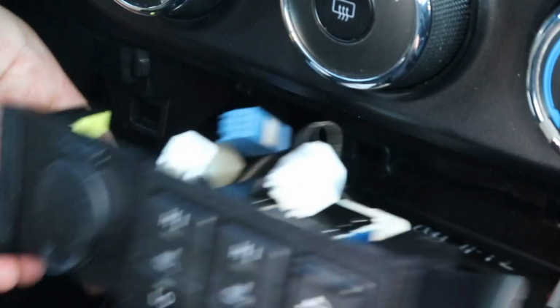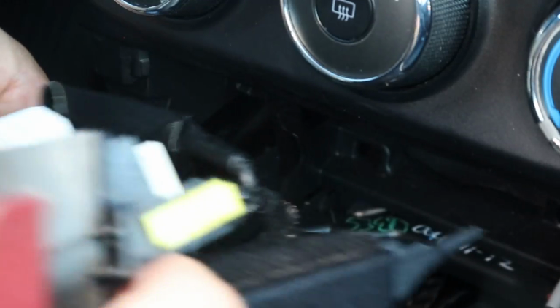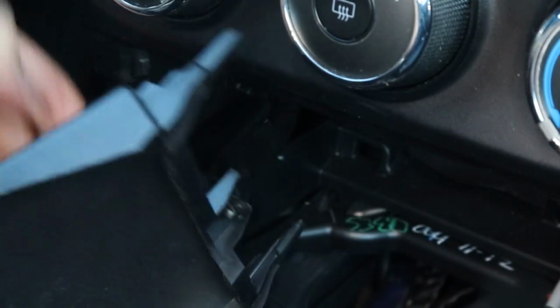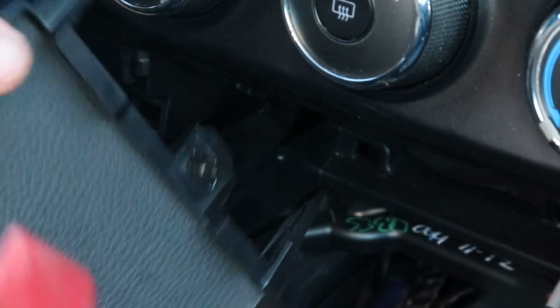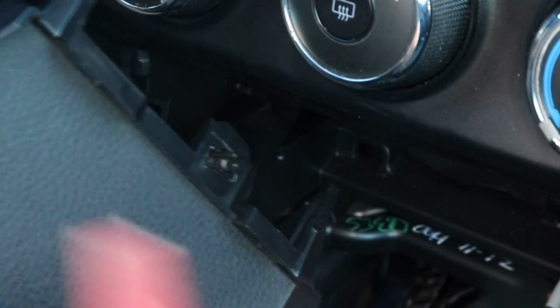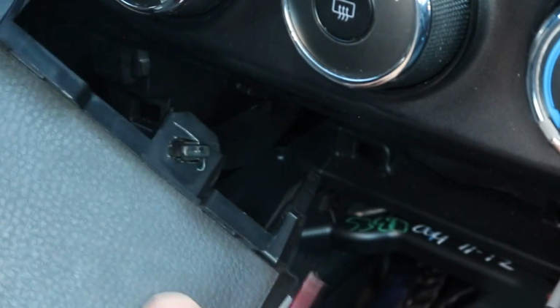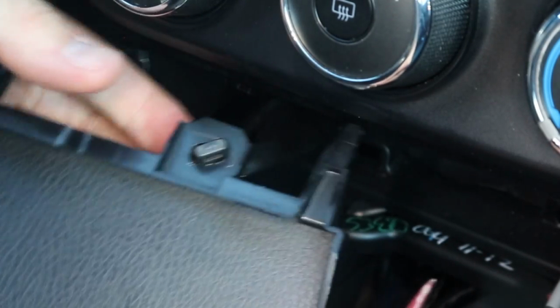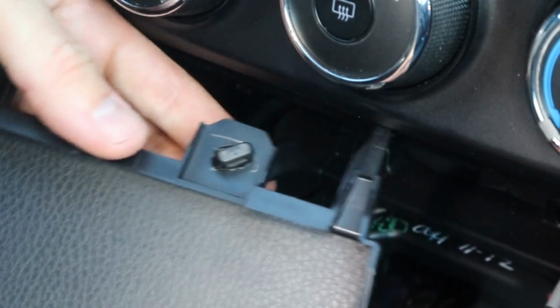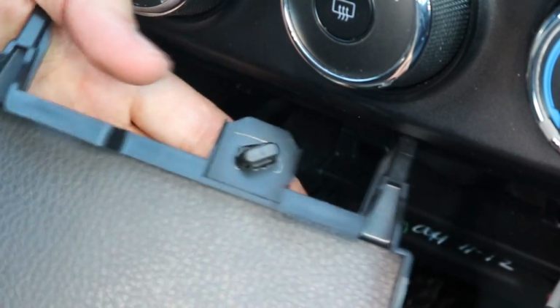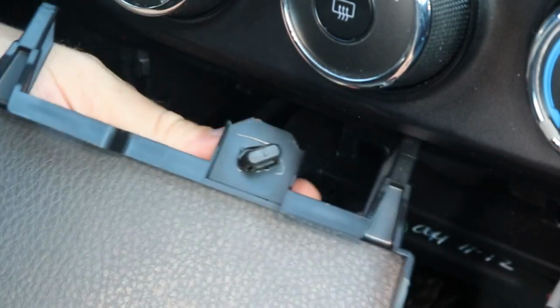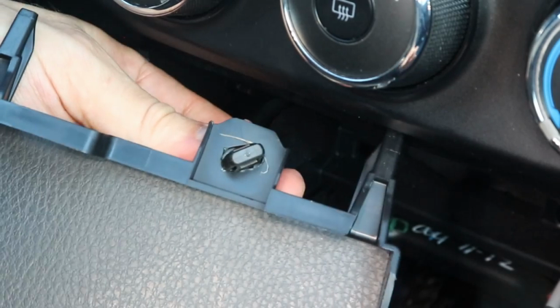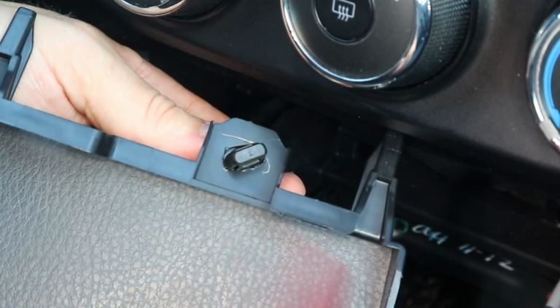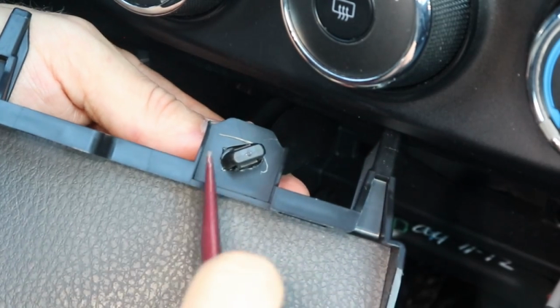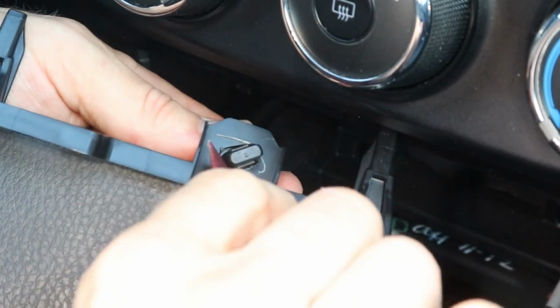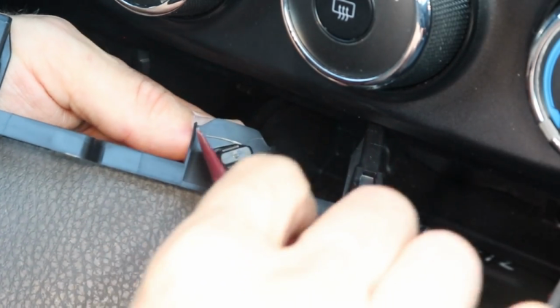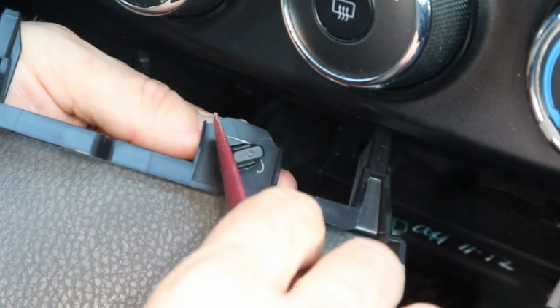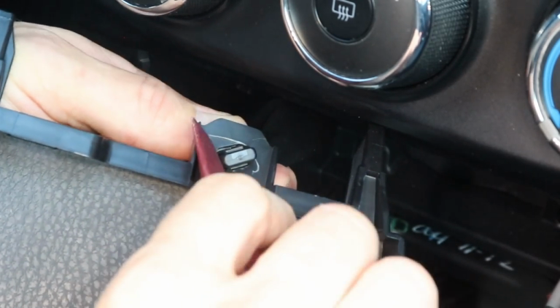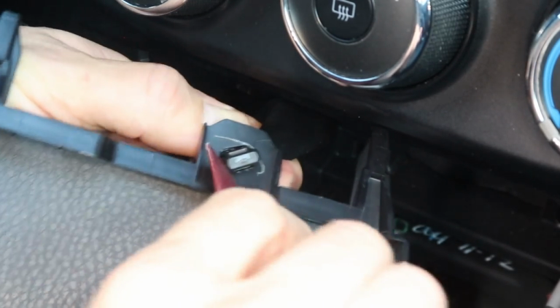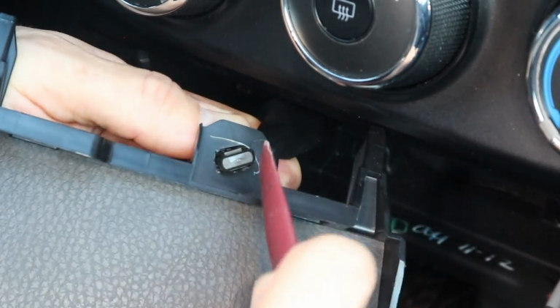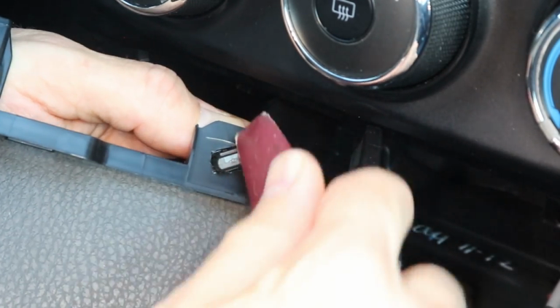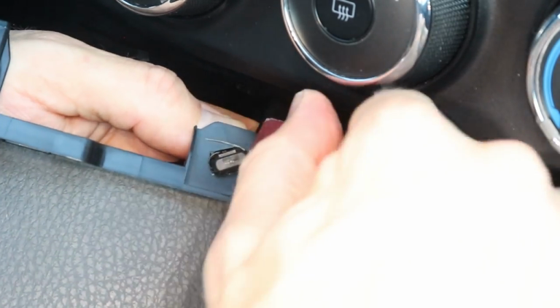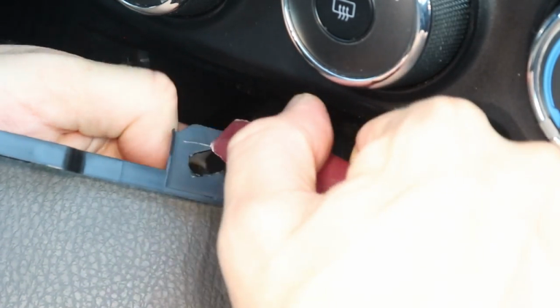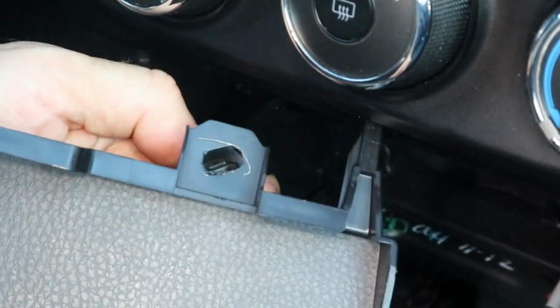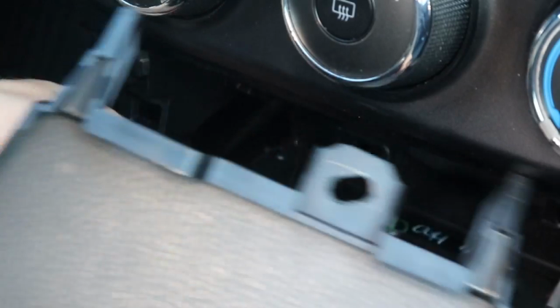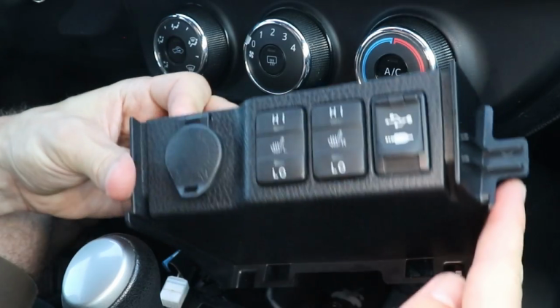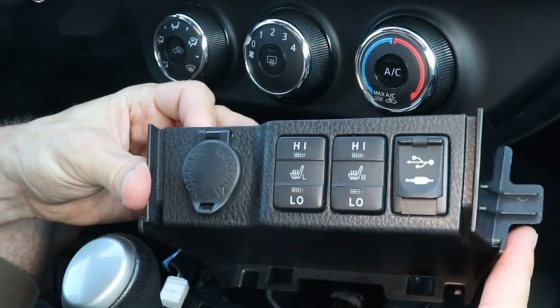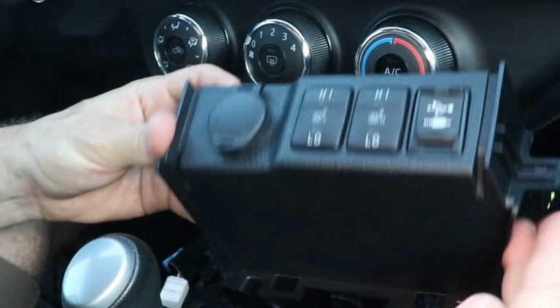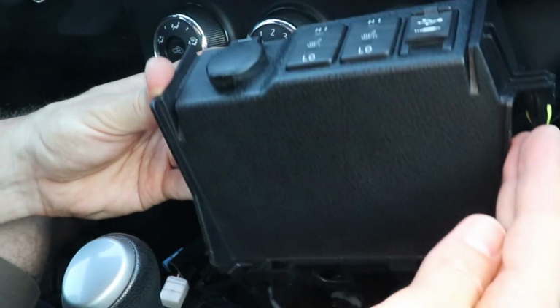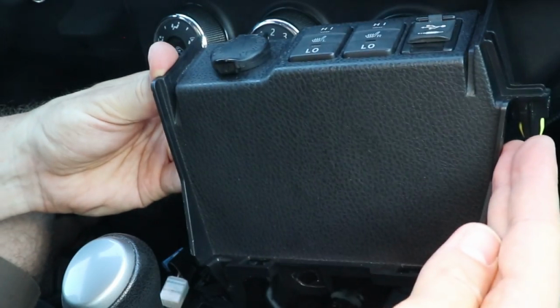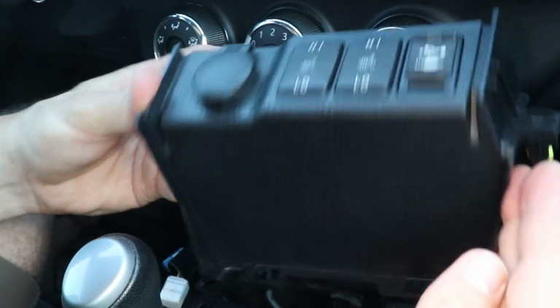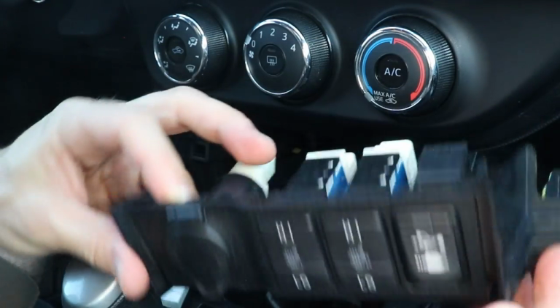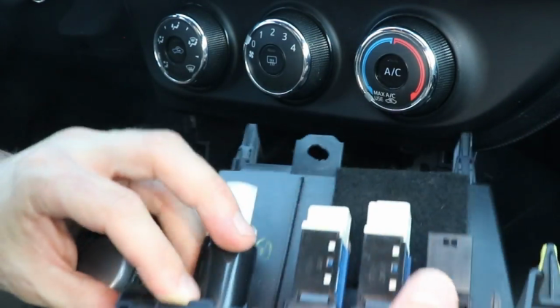And finally, there's a harness clip underneath — just press on both sides to disengage it. And here's the entire piece, completely removed from the car.